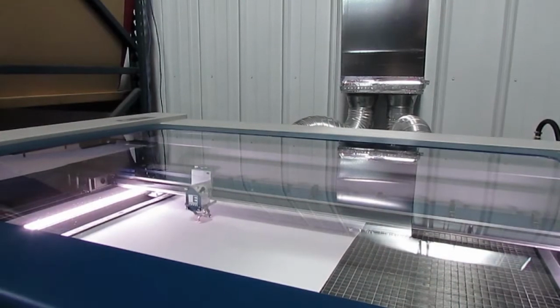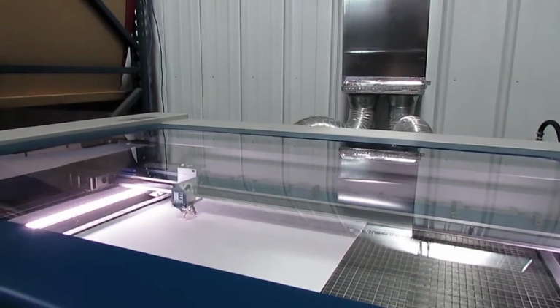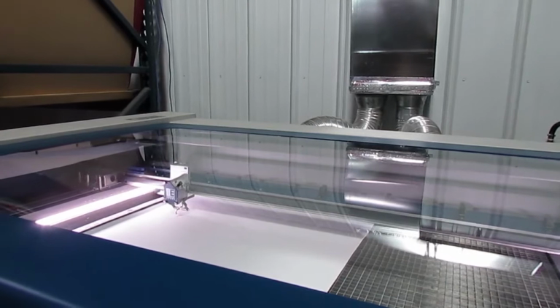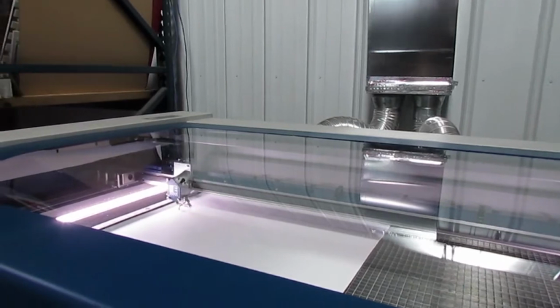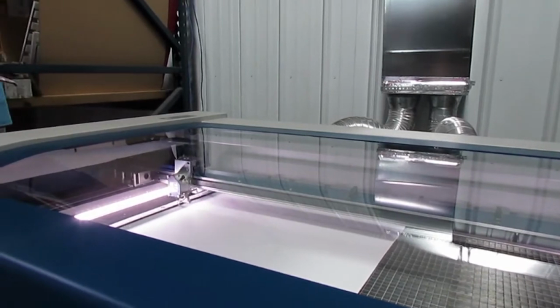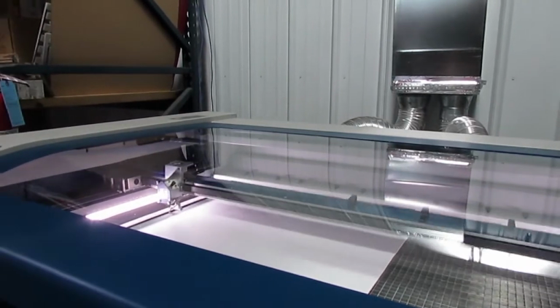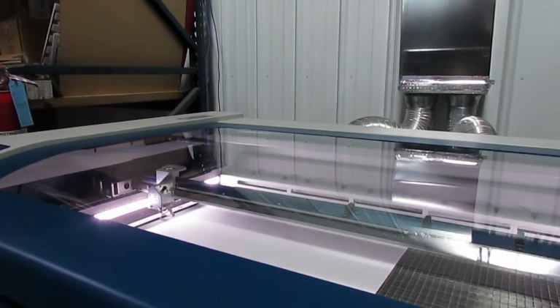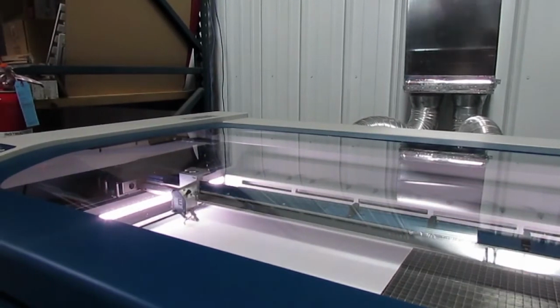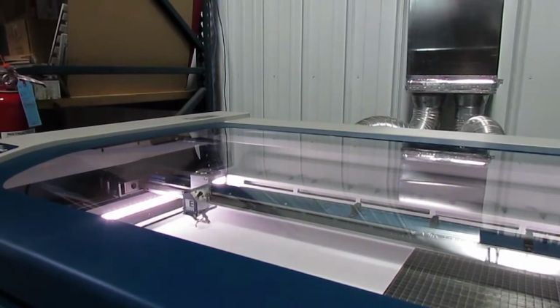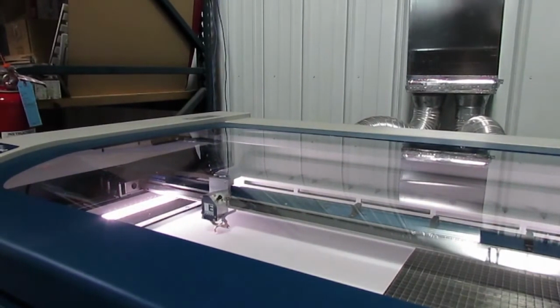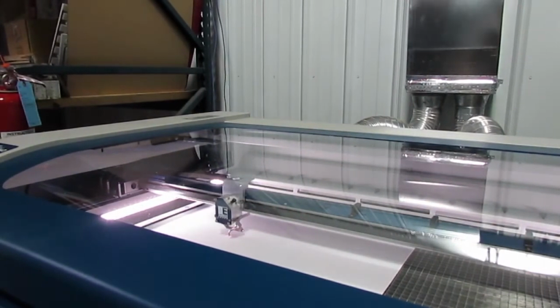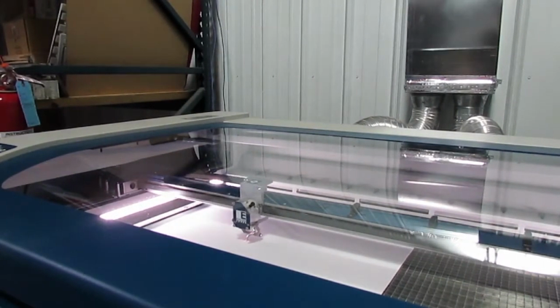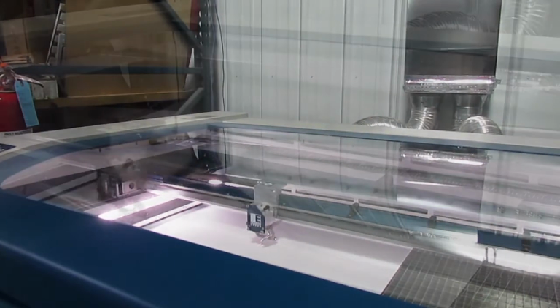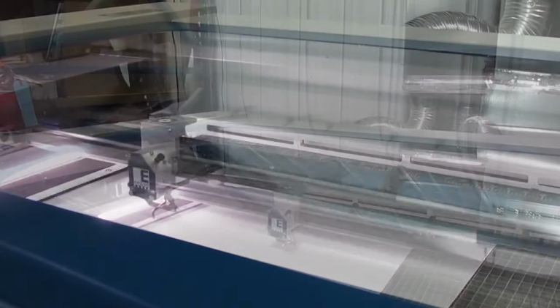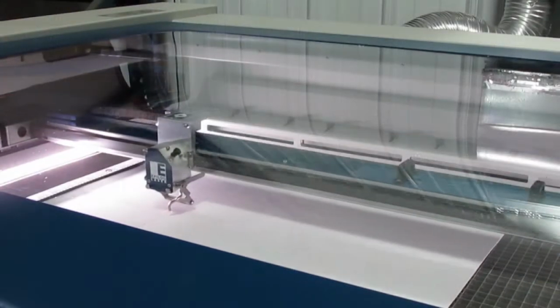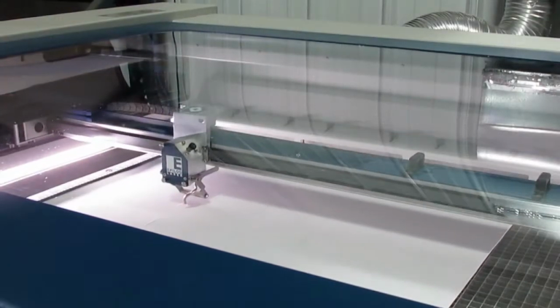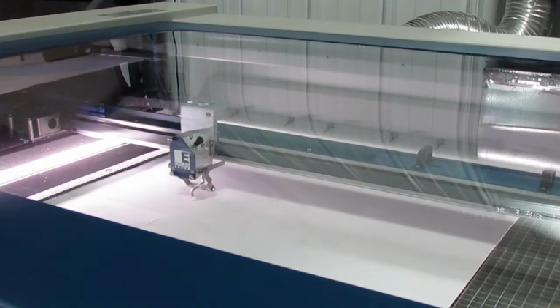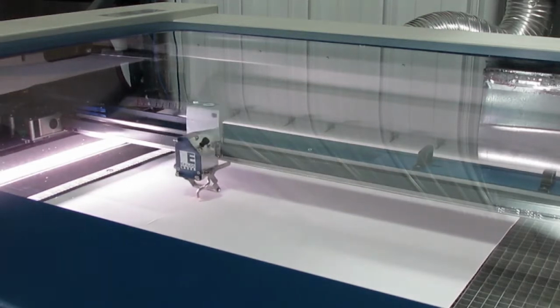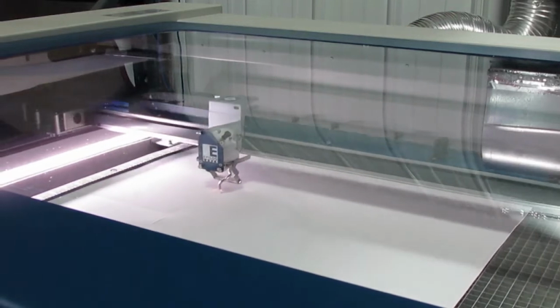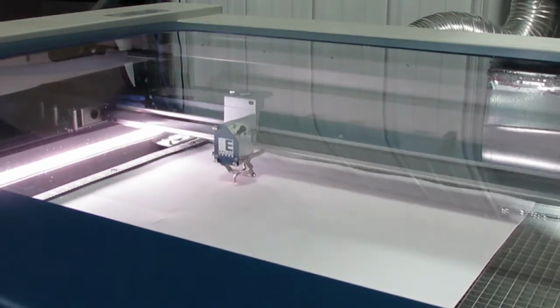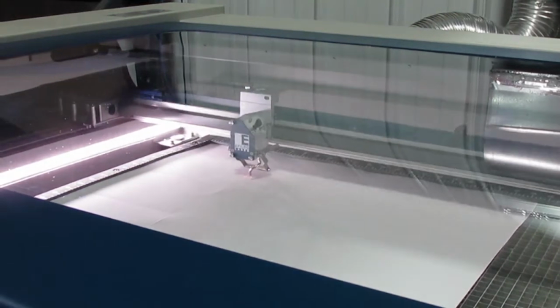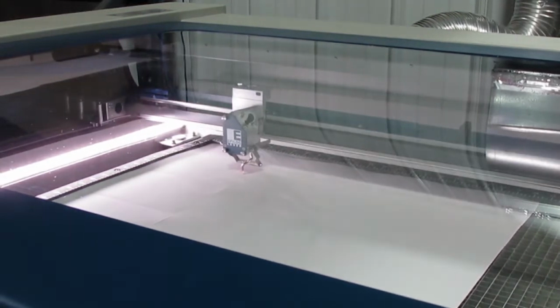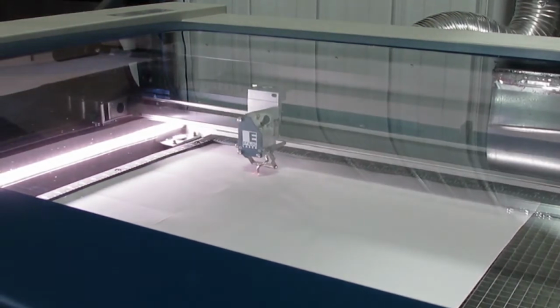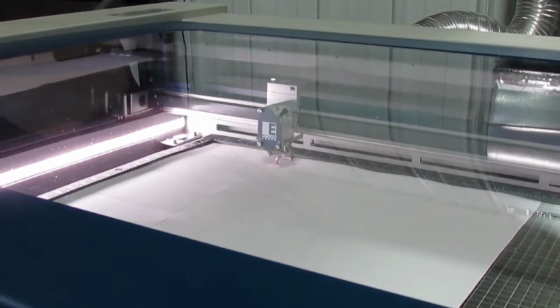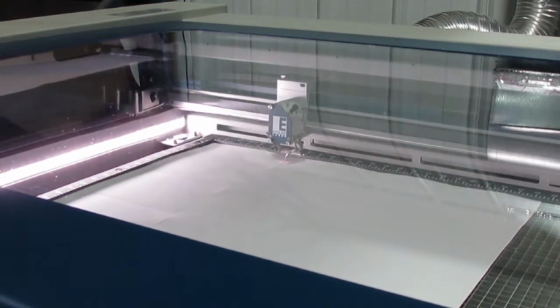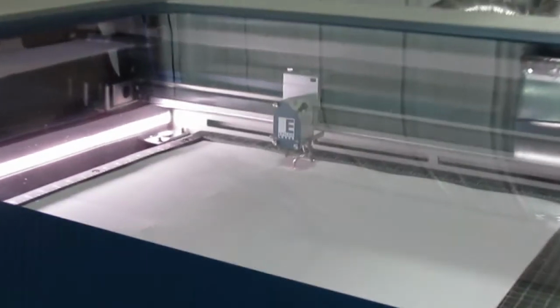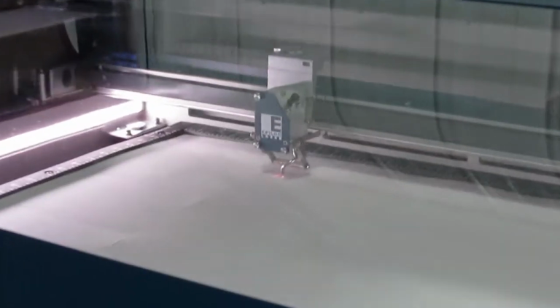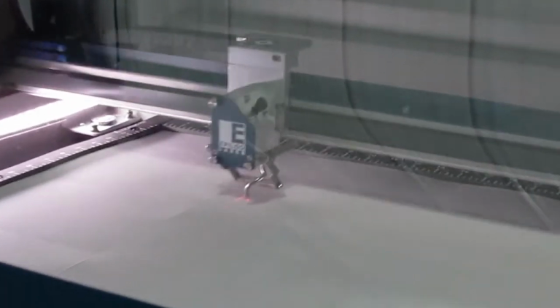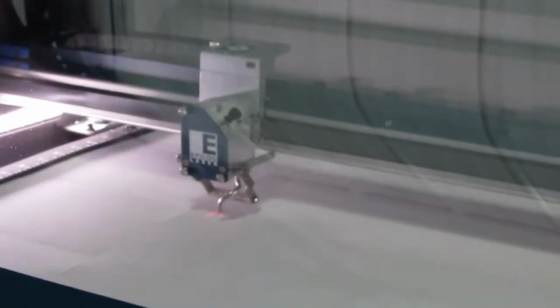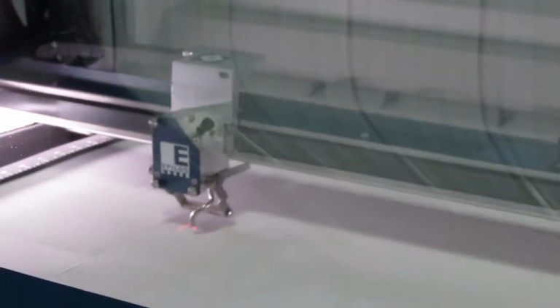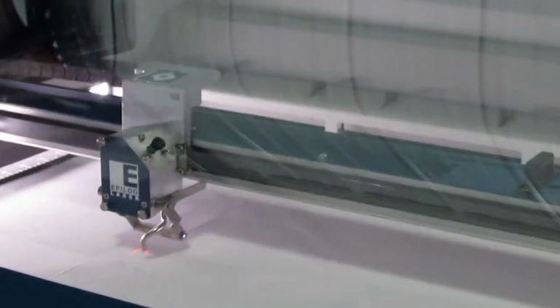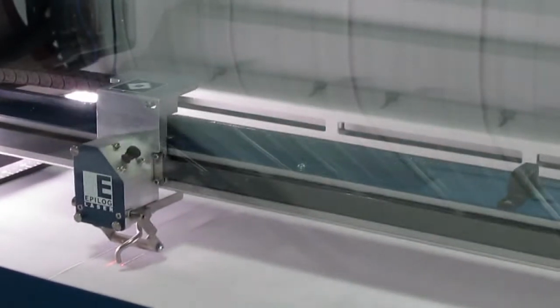And here are a few additional new systems that we featured in earlier videos. The 75-watt CO2 laser is used to cut and engrave custom components that we use in our customers' assemblies, and also create custom packaging.